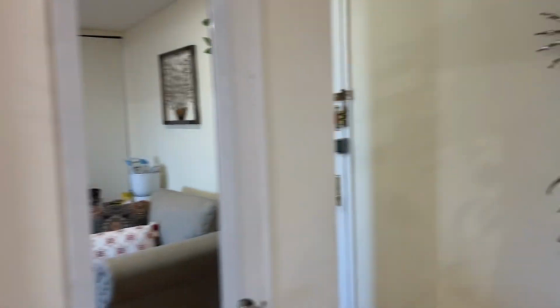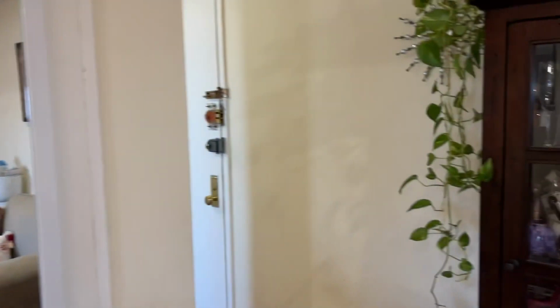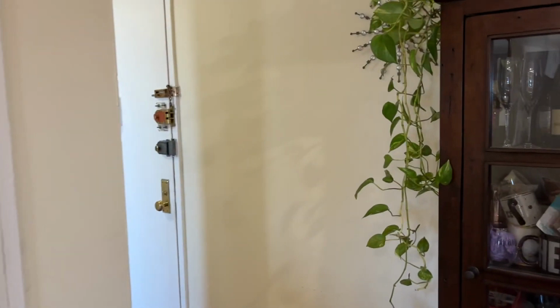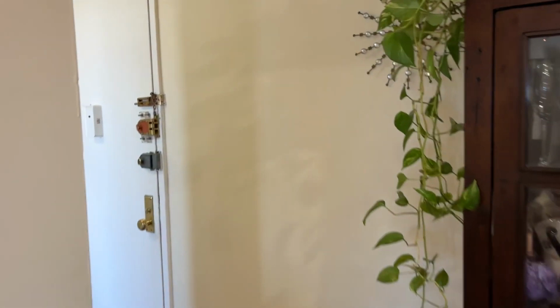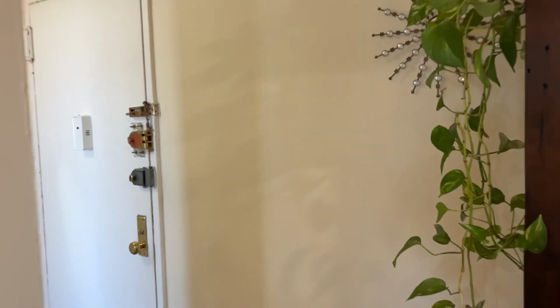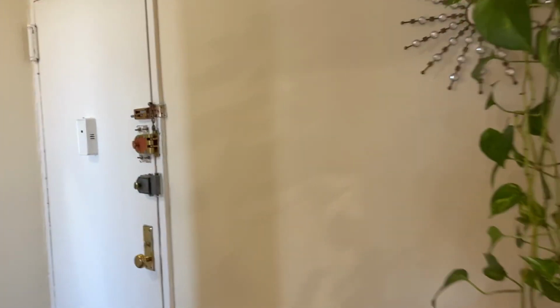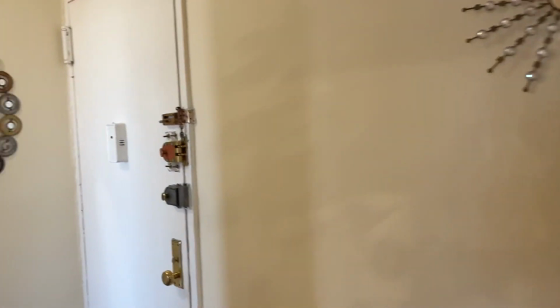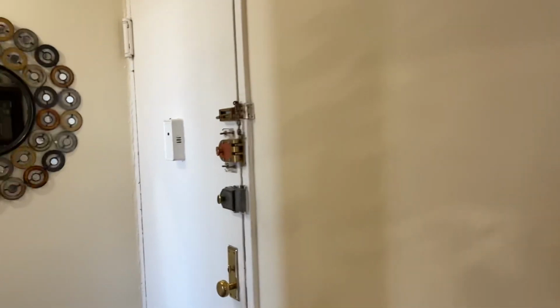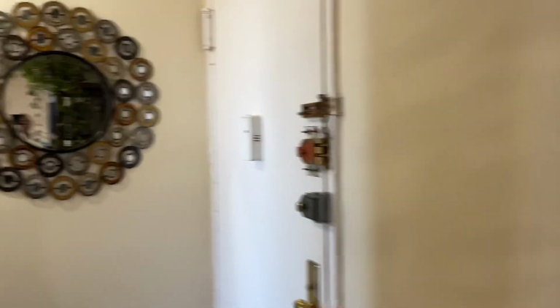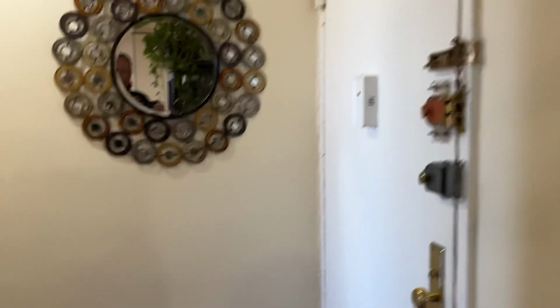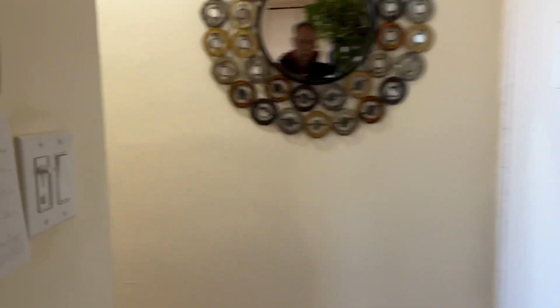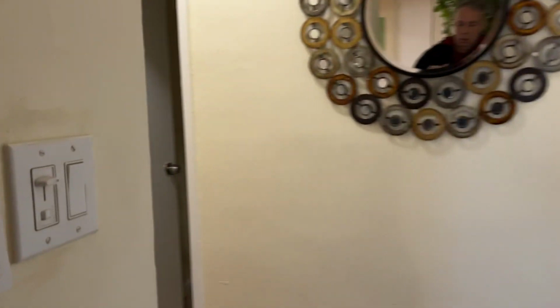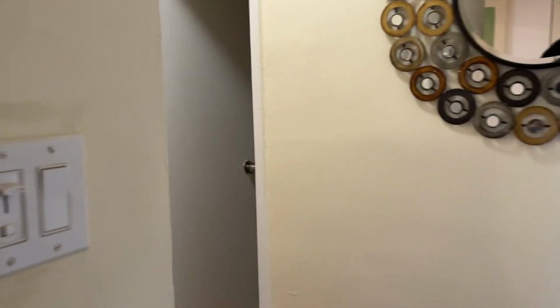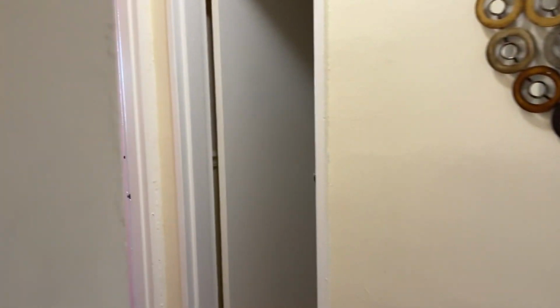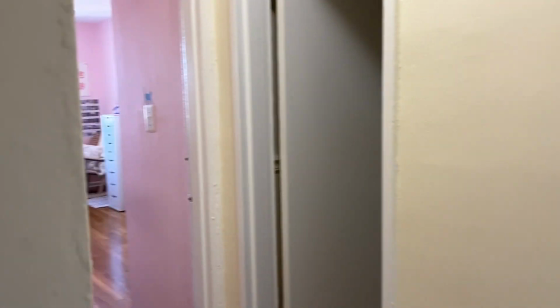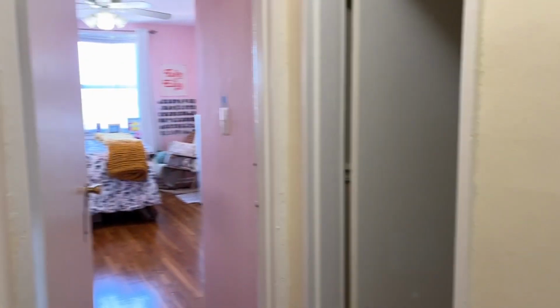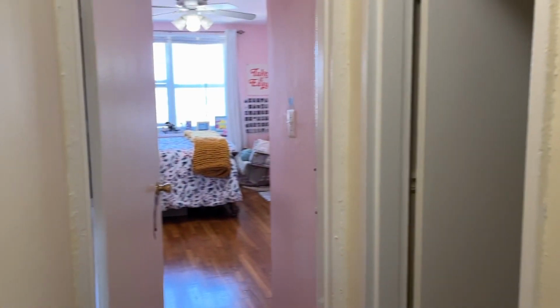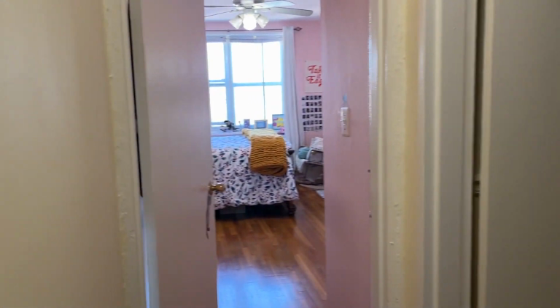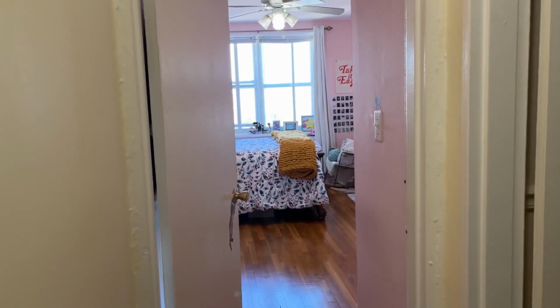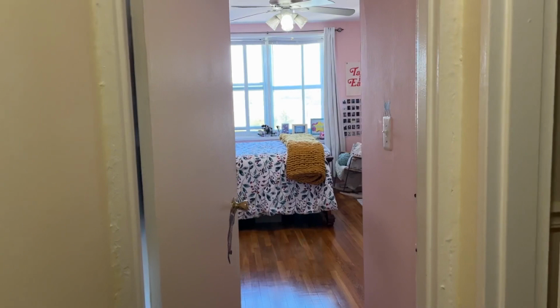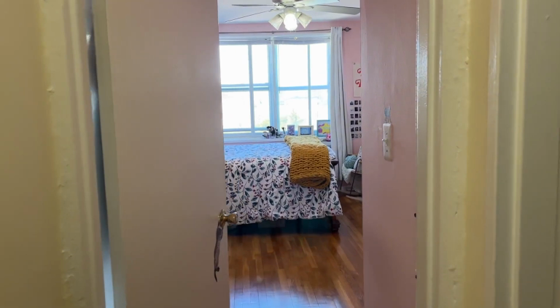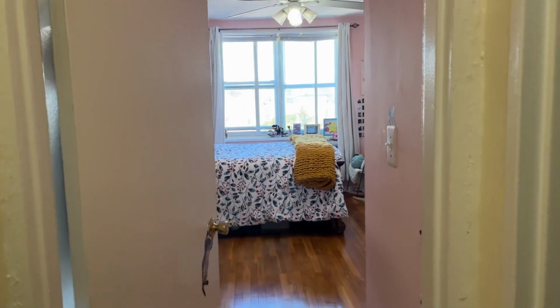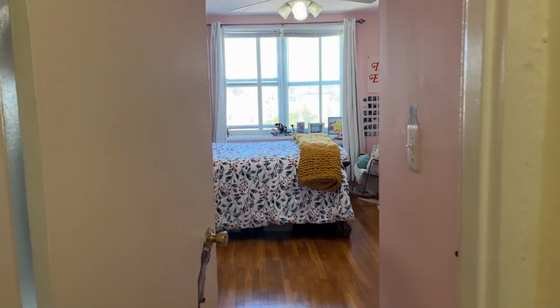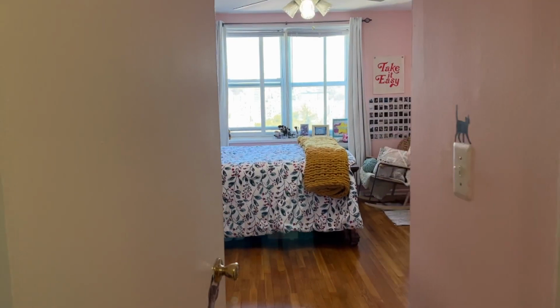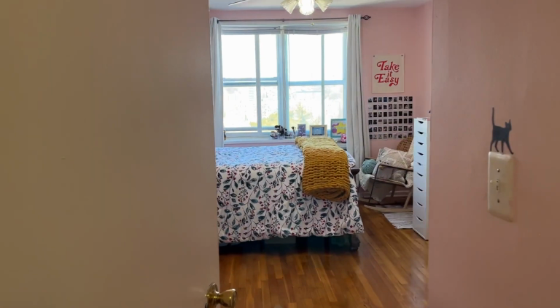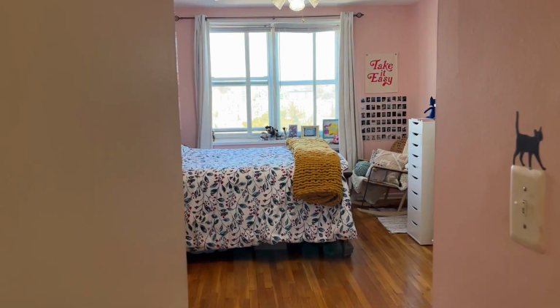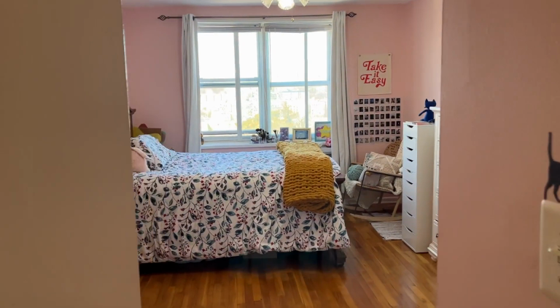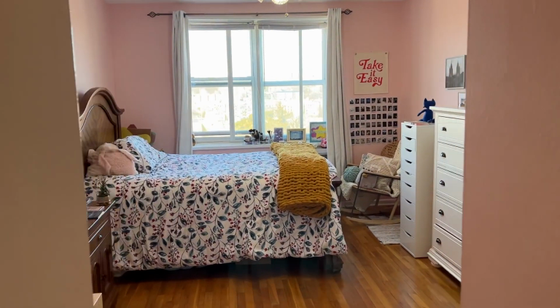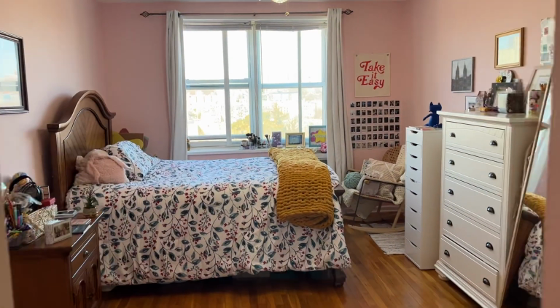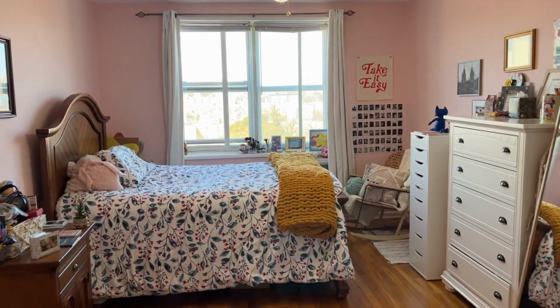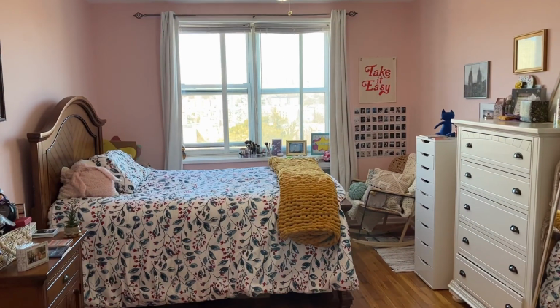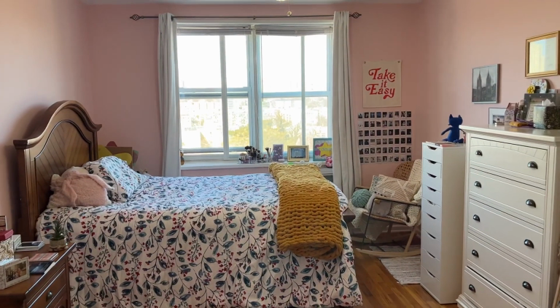Elevator building, good solid co-op. The larger of the two bedrooms, again with the same western view.